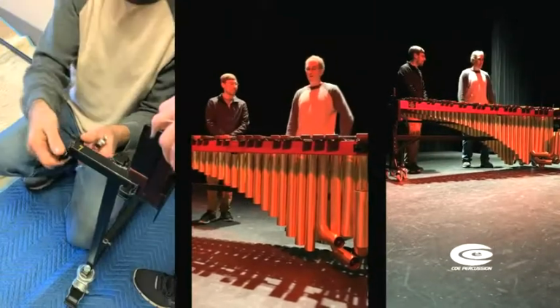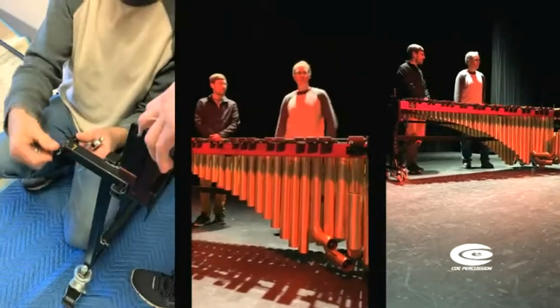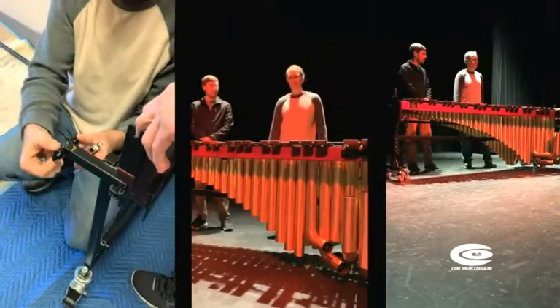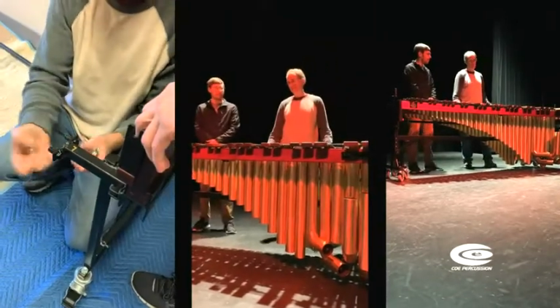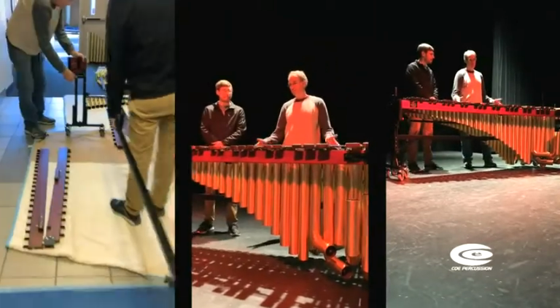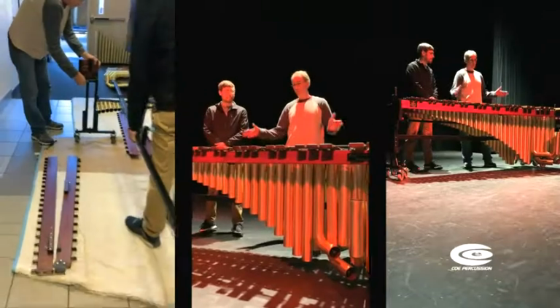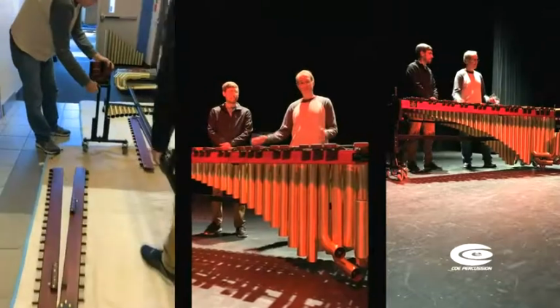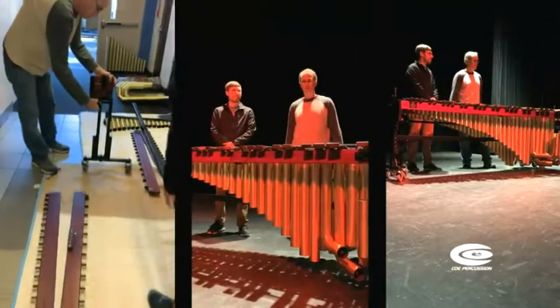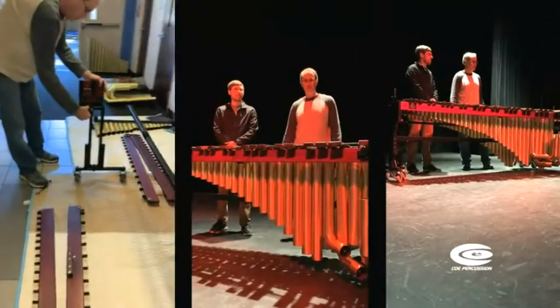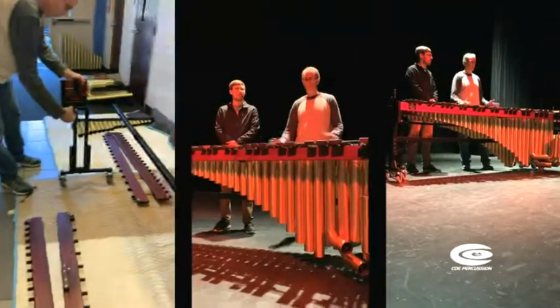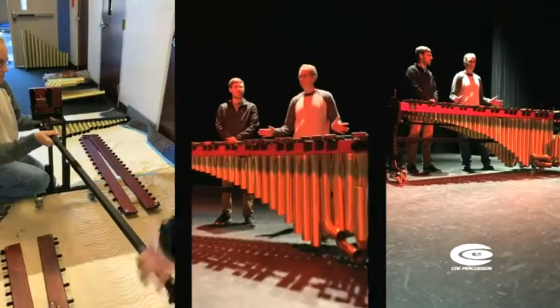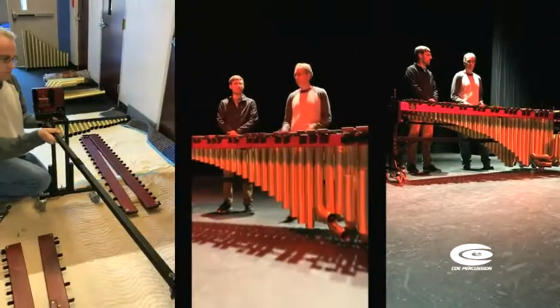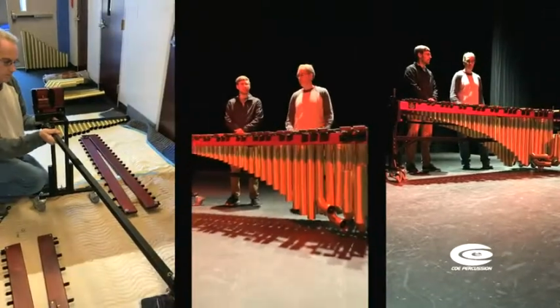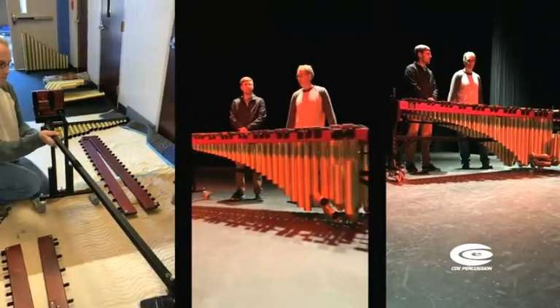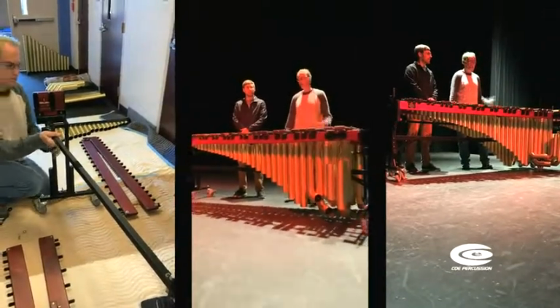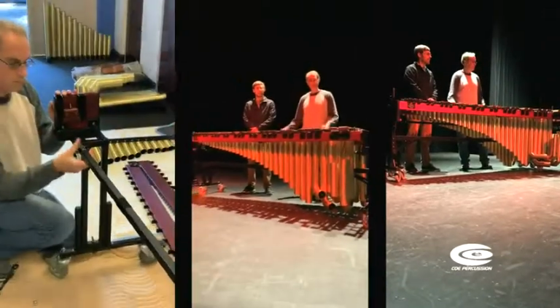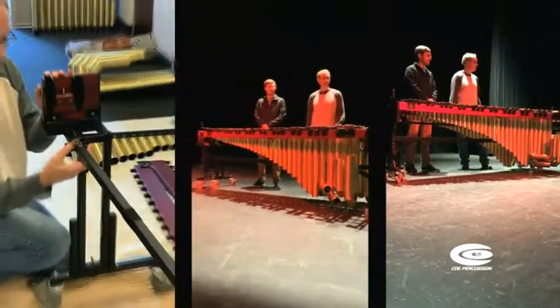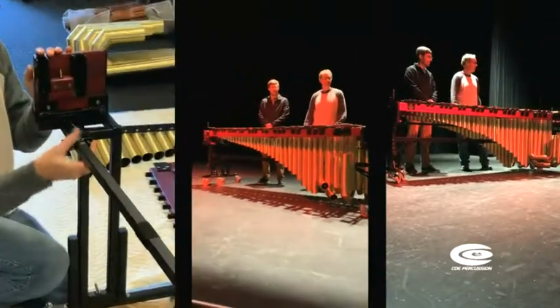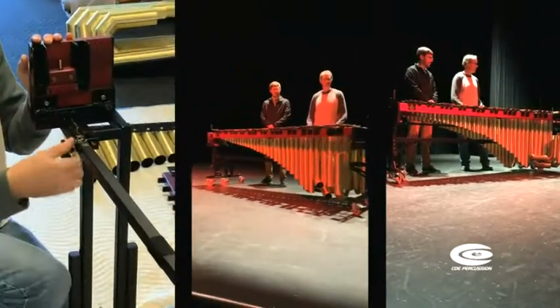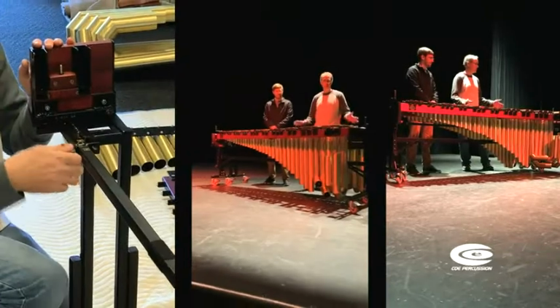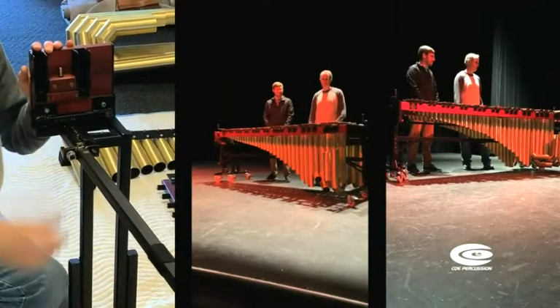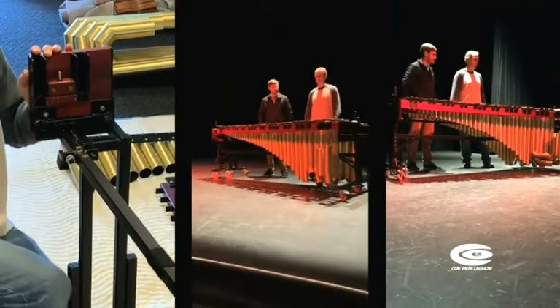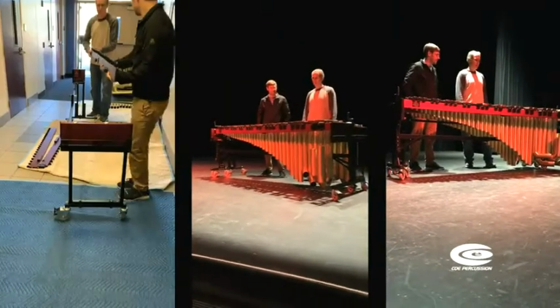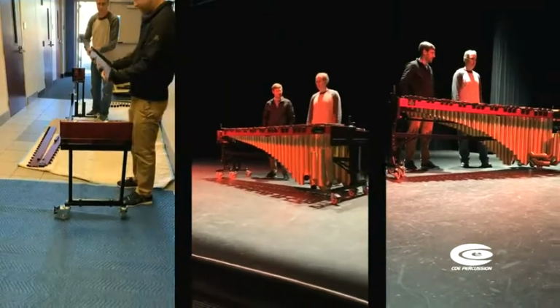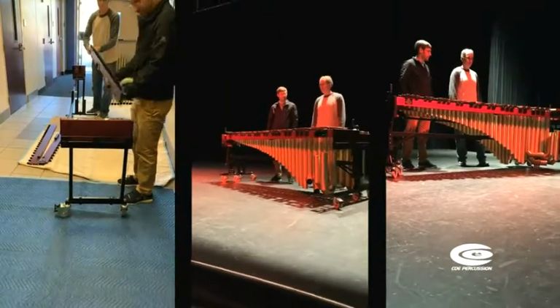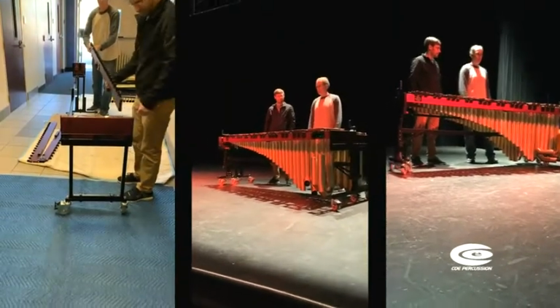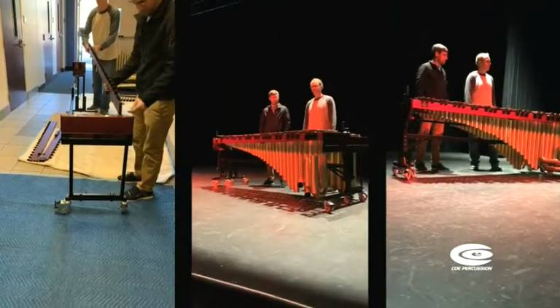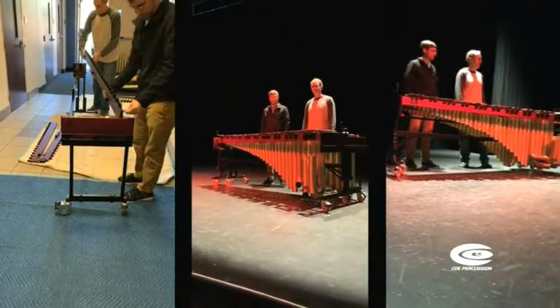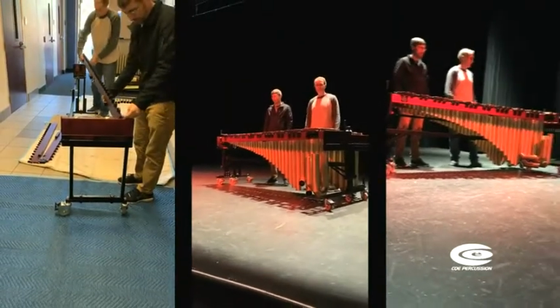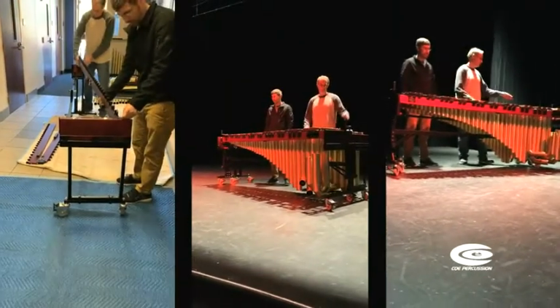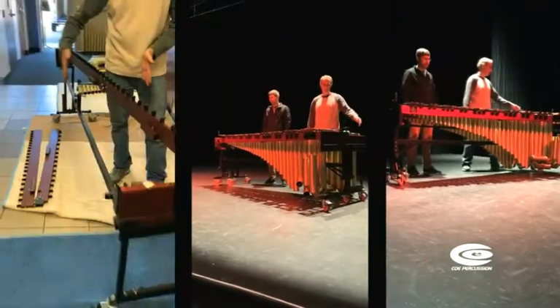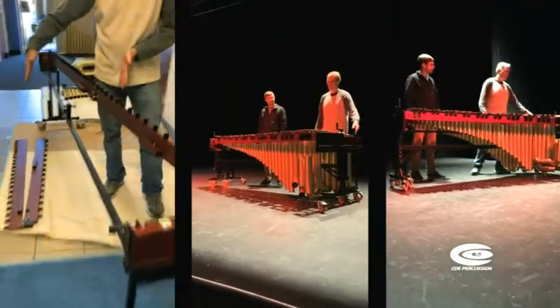Alright, so this instrument from the front looks like a normal five-octave instrument that I make all the time. The frame design is the same as all my instruments that I make with the aluminum profiles.